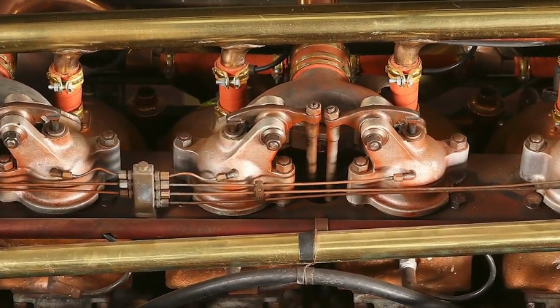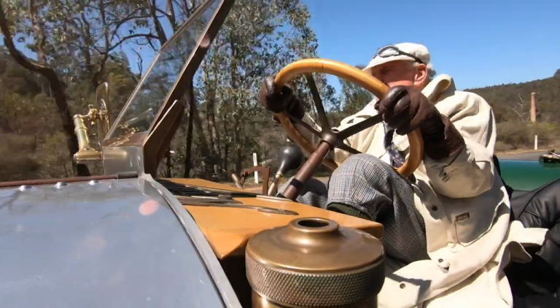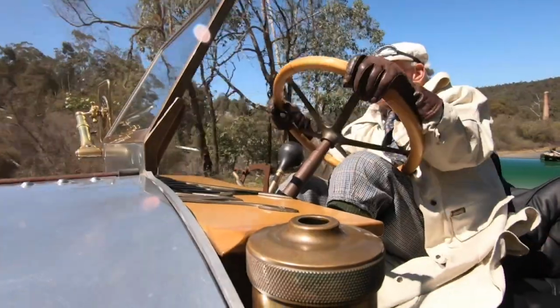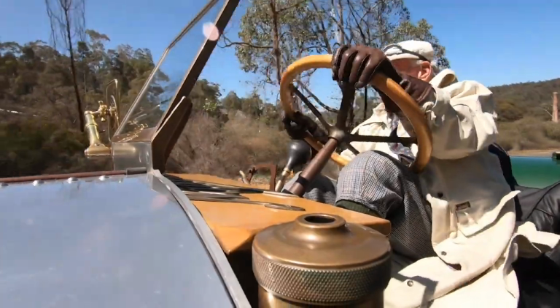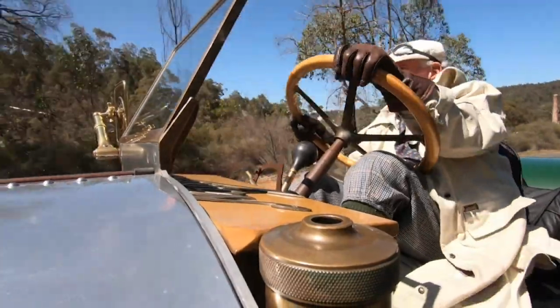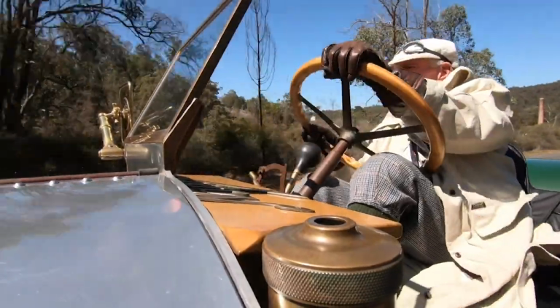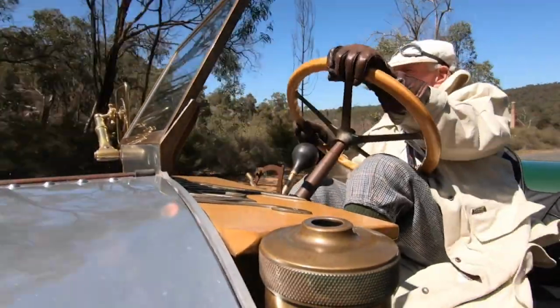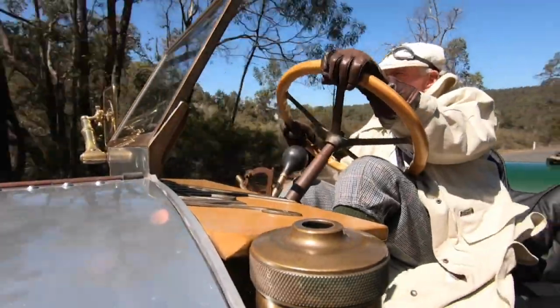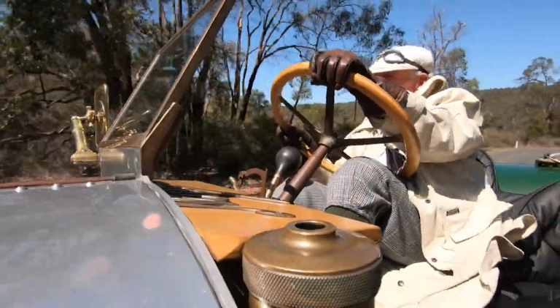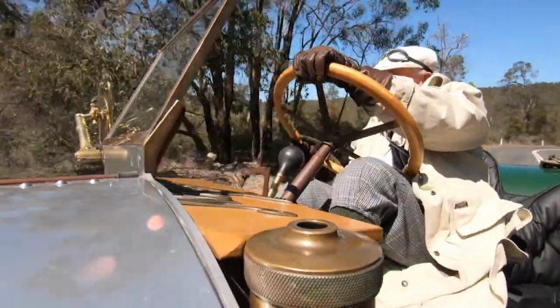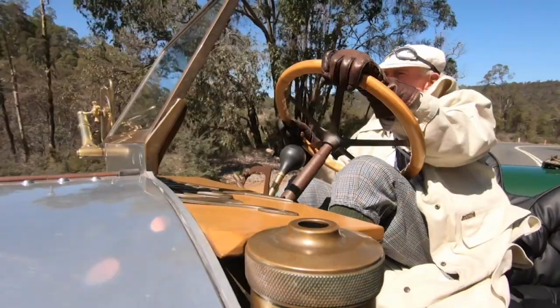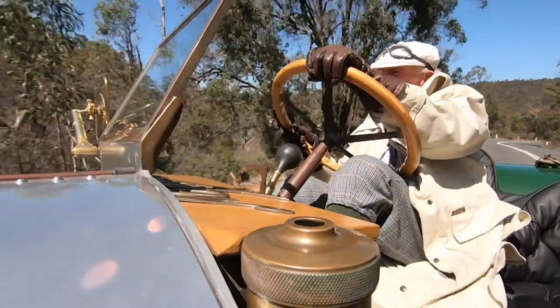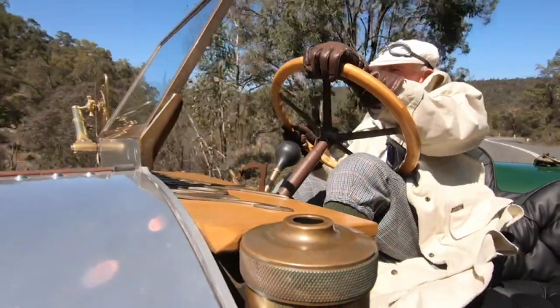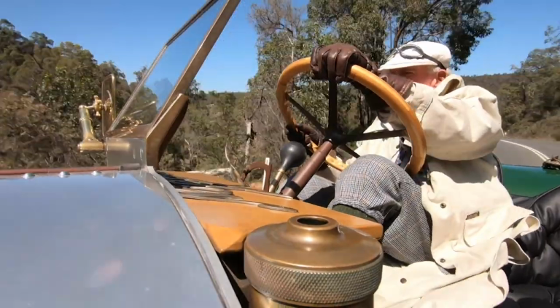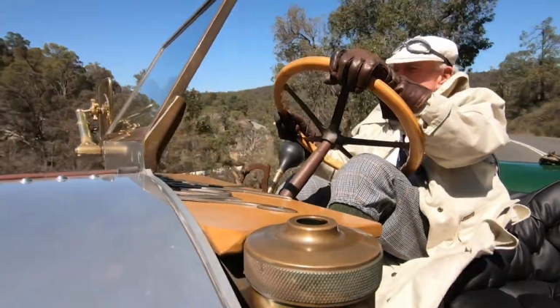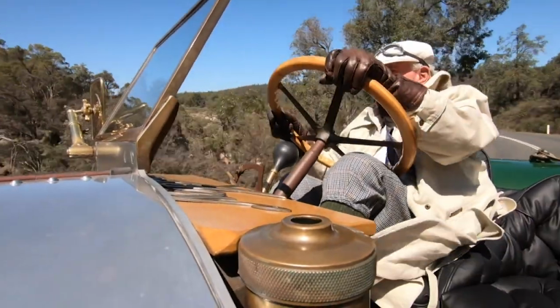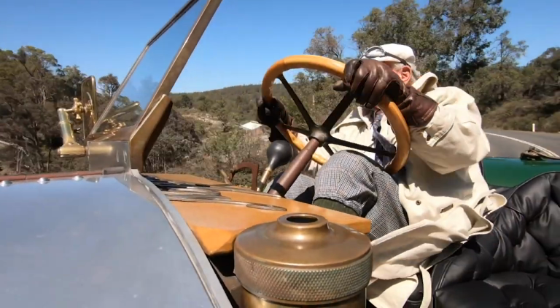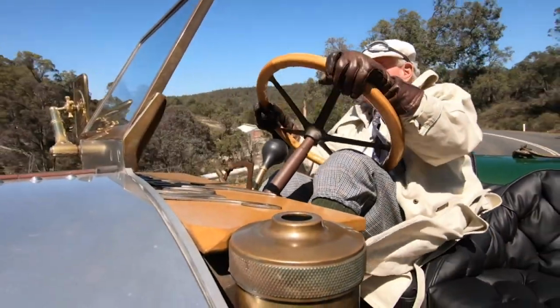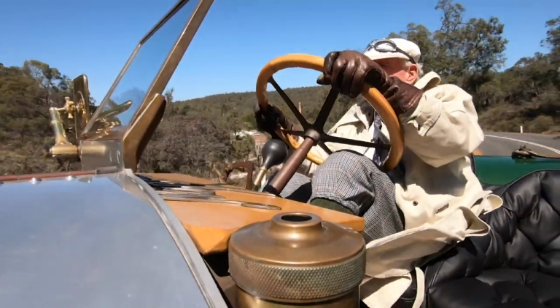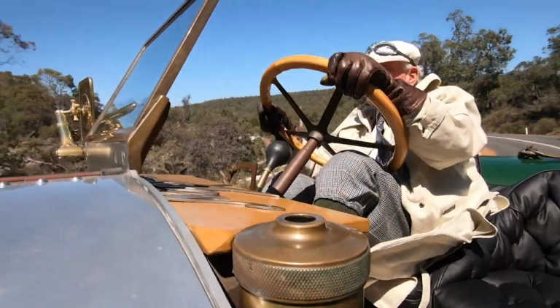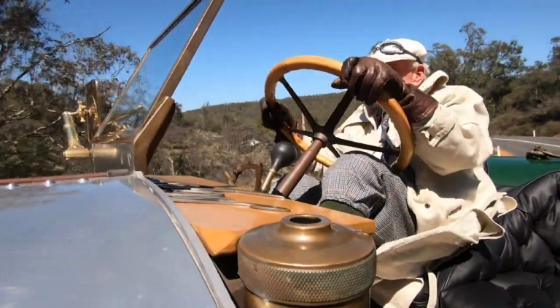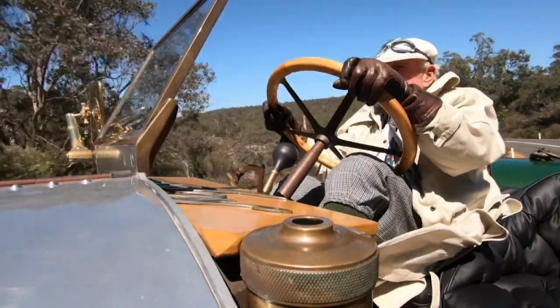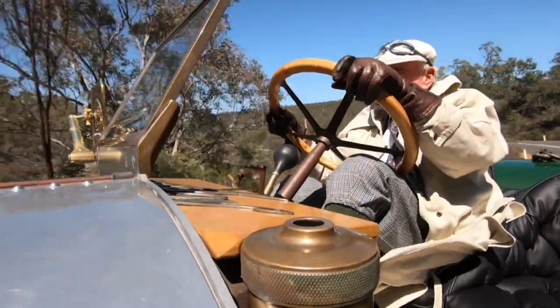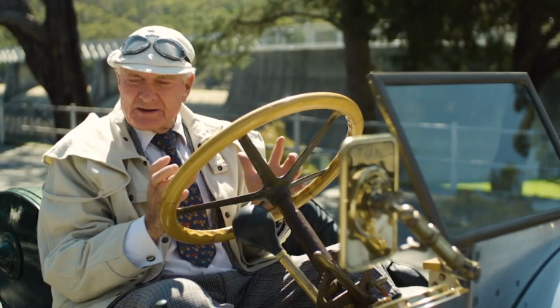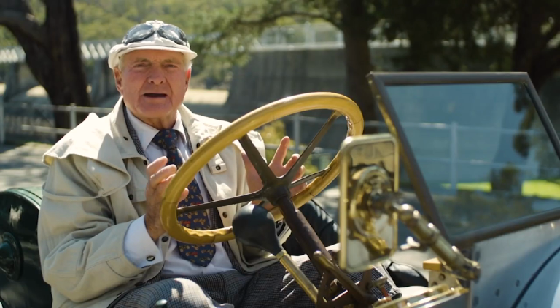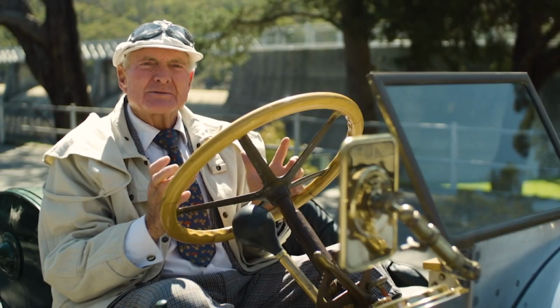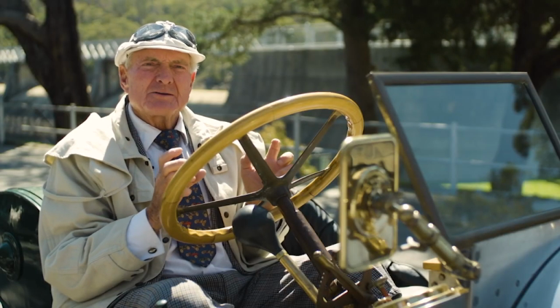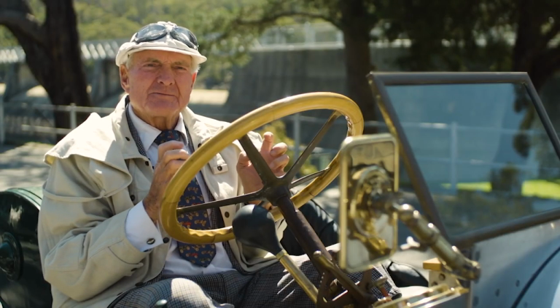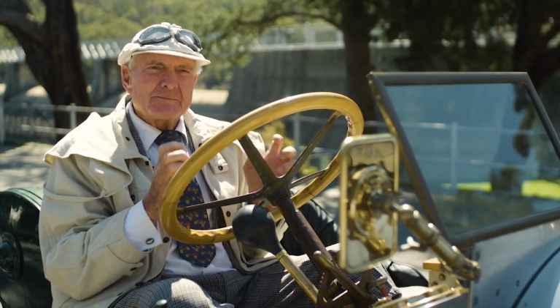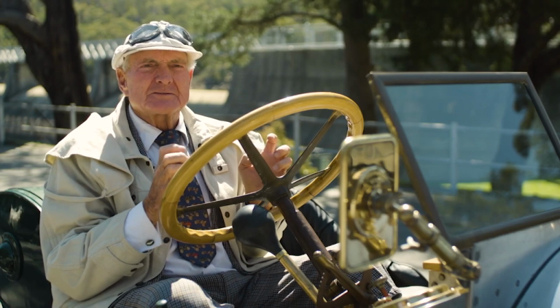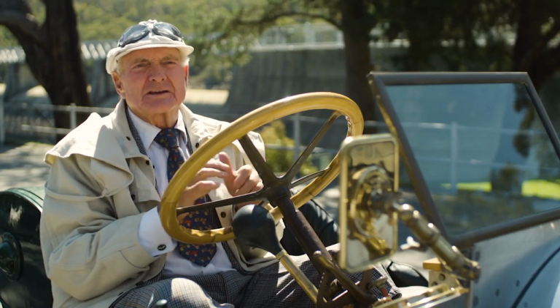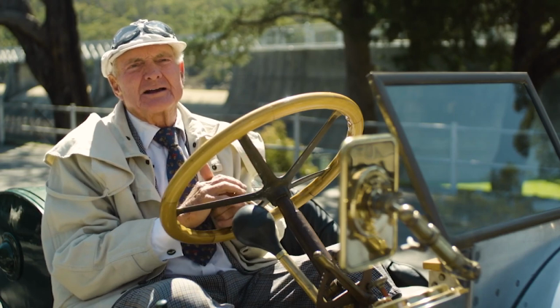We are only custodians of these cars. Even in today's world, people come up and say what a fabulous looking car.